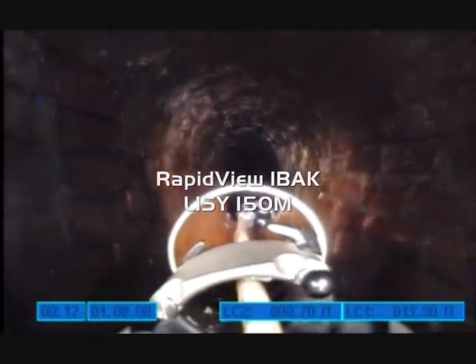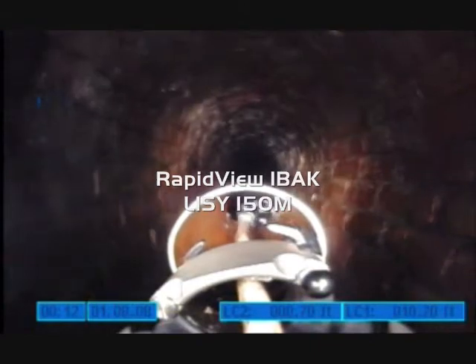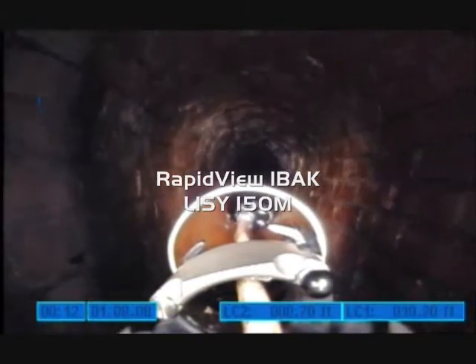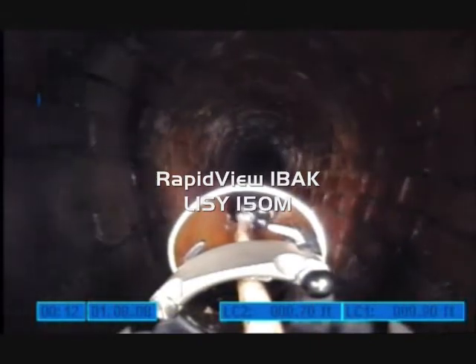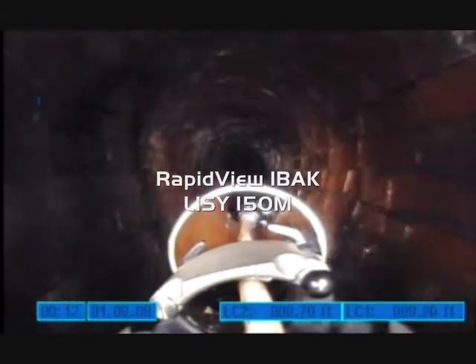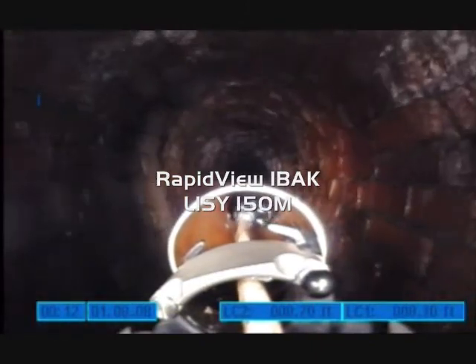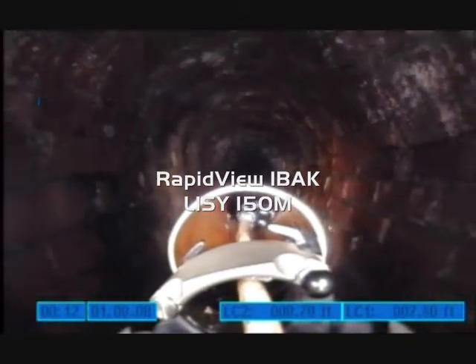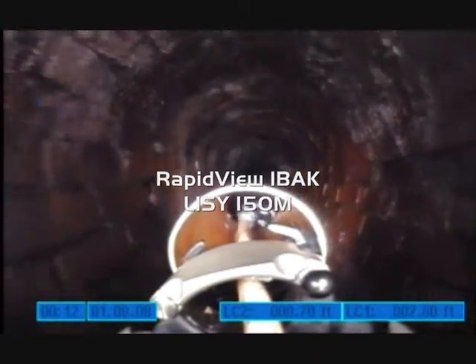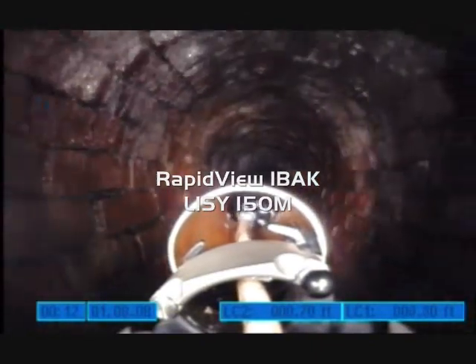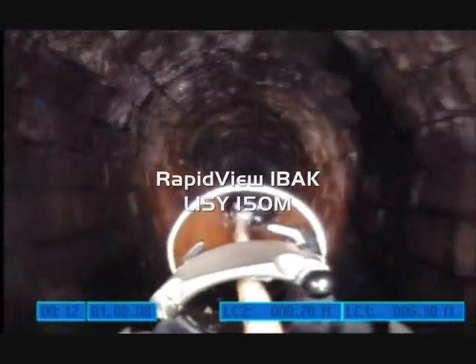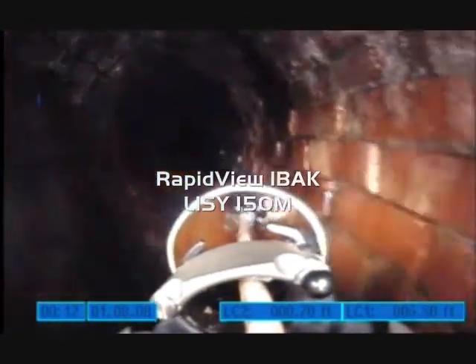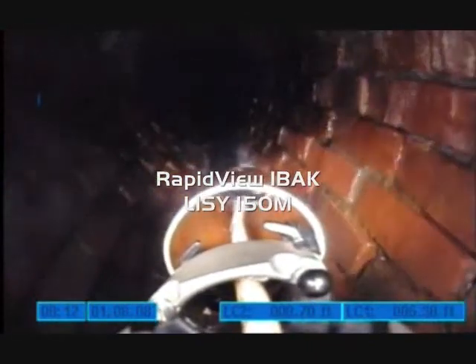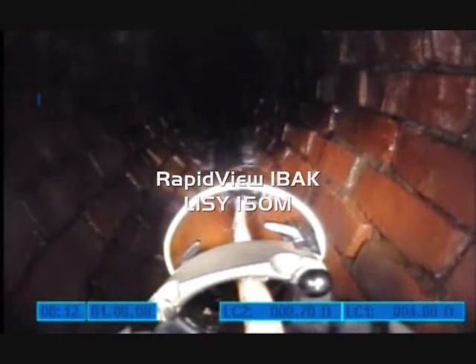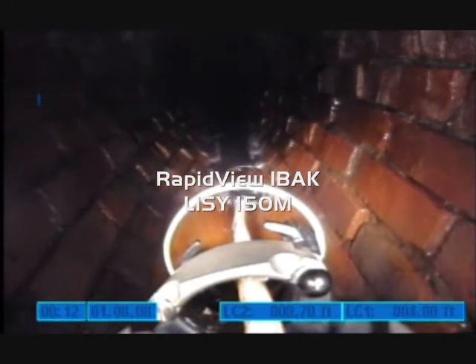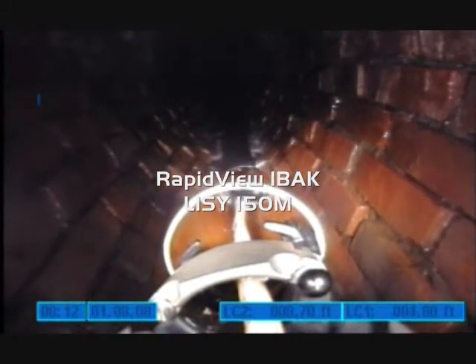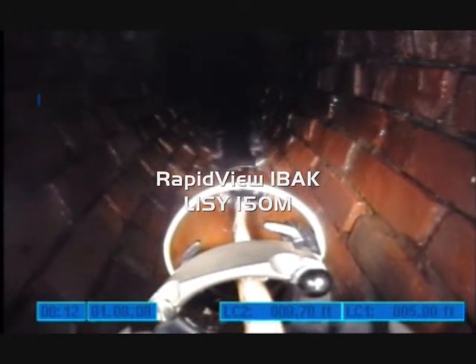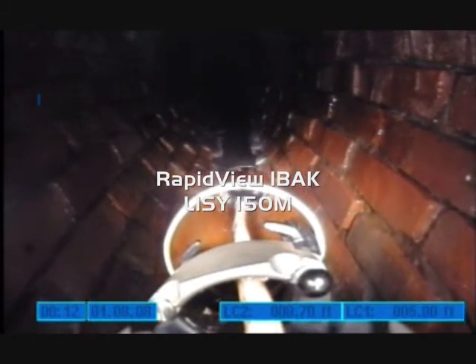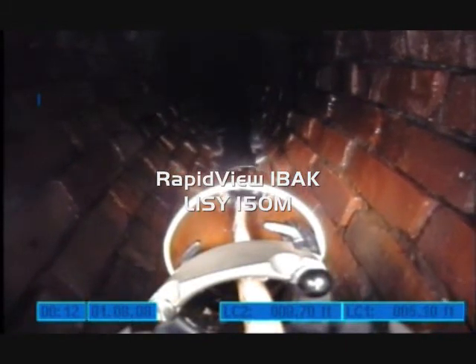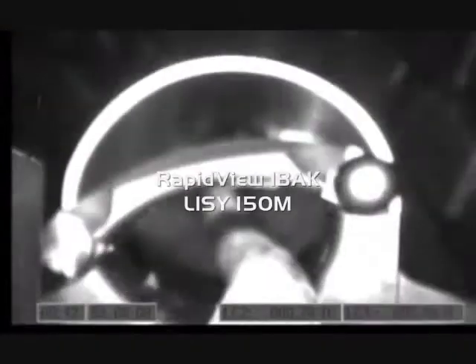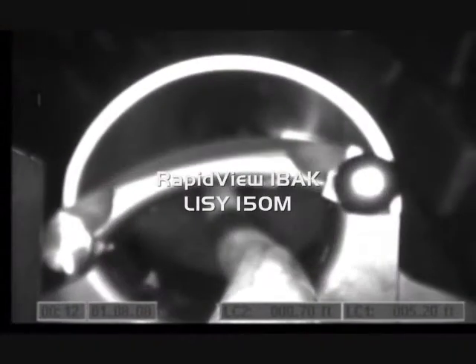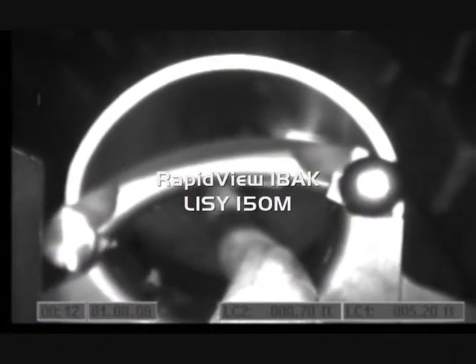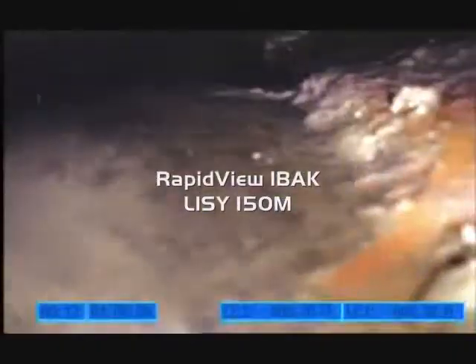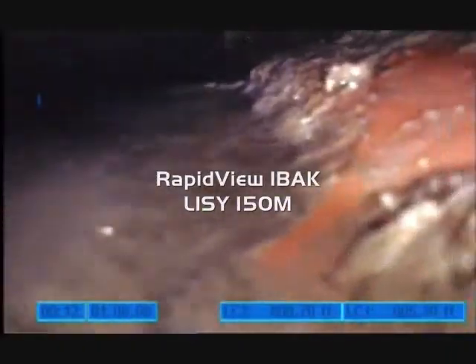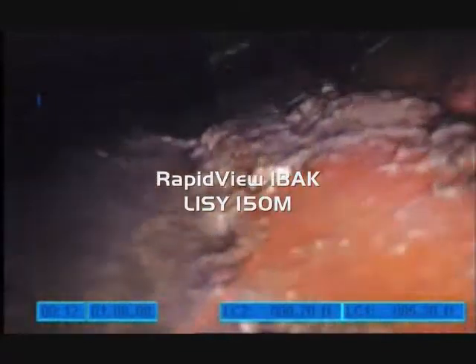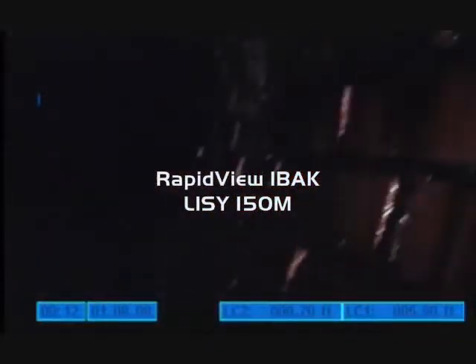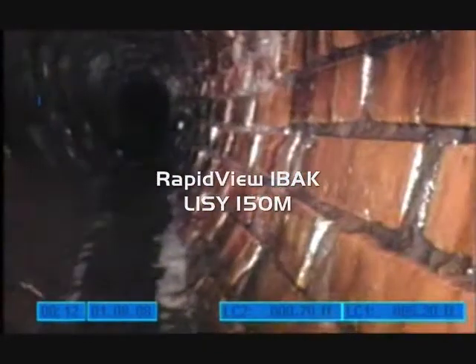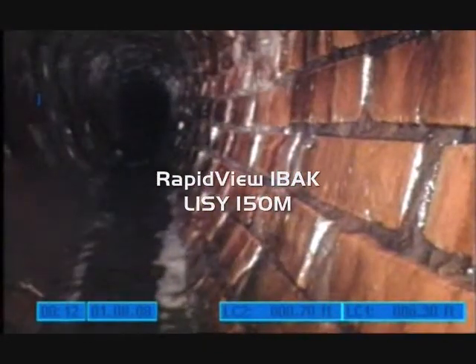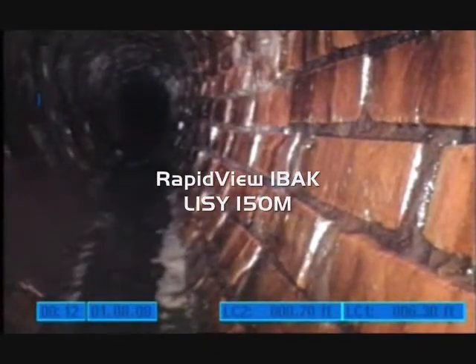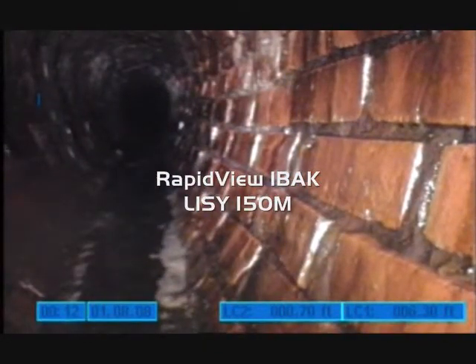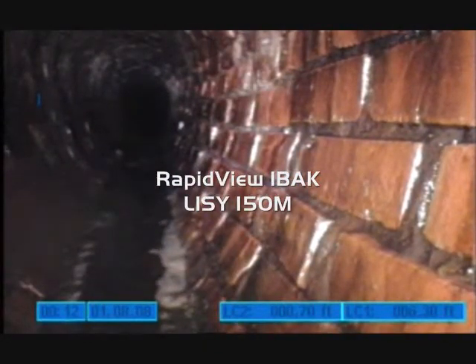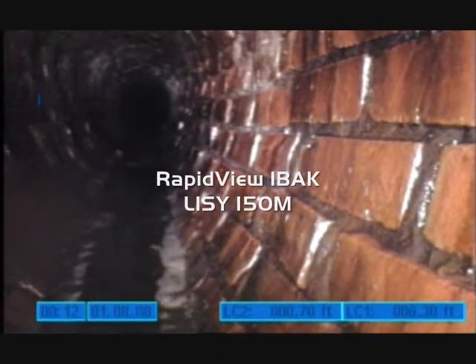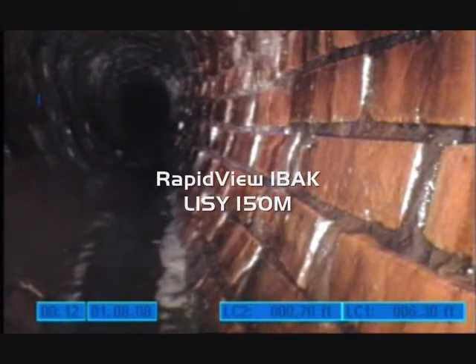If you have any questions concerning the RapidView Eibach Lisi 150M lateral launching system or any other product by RapidView, please contact us at 800-656-4225 or visit our website at www.rapidview.com.